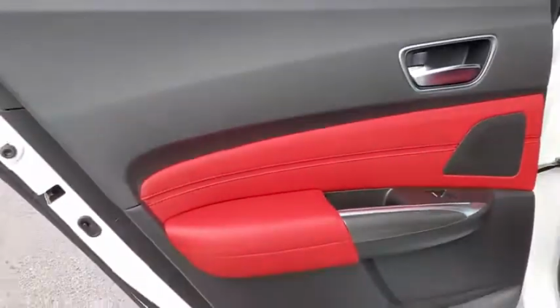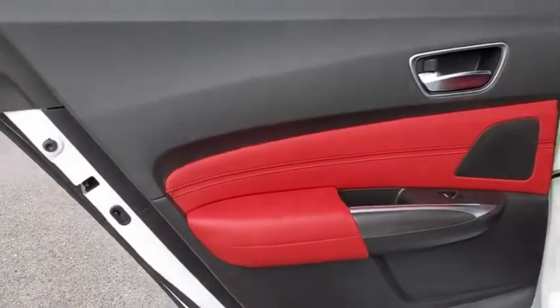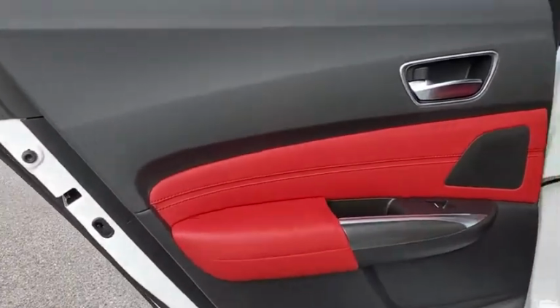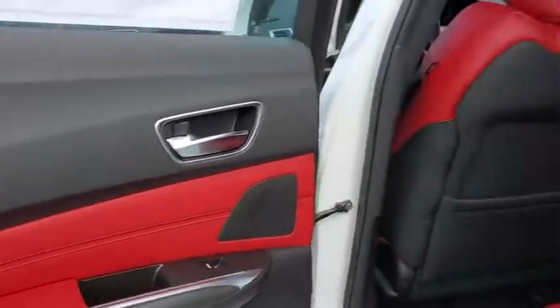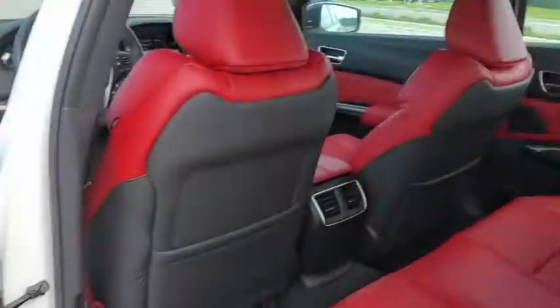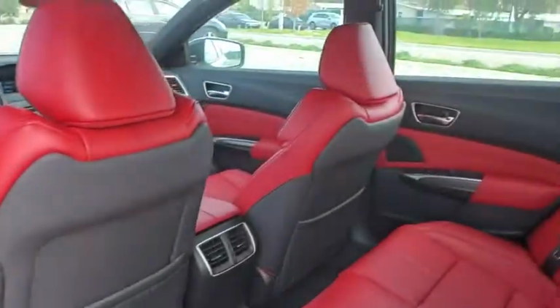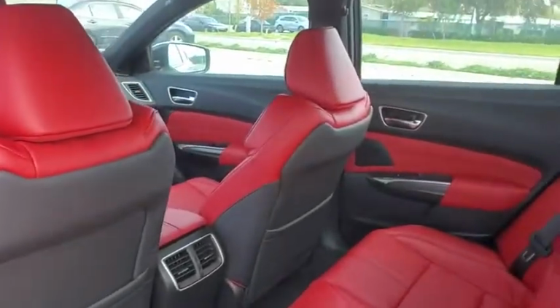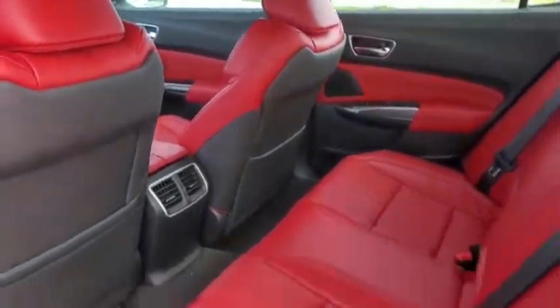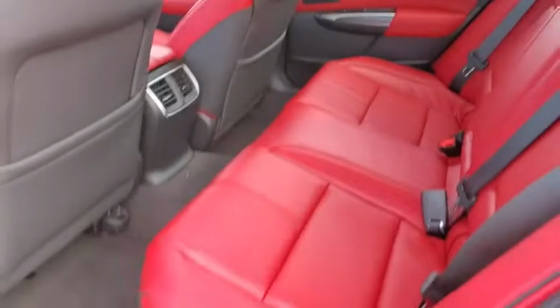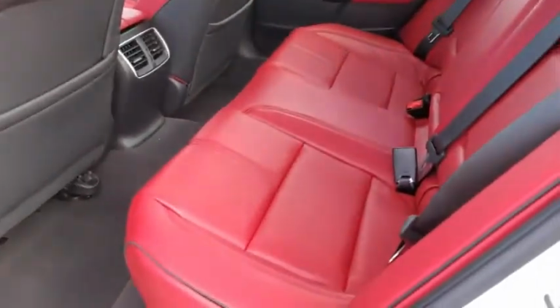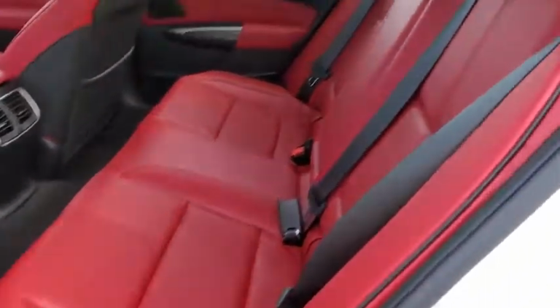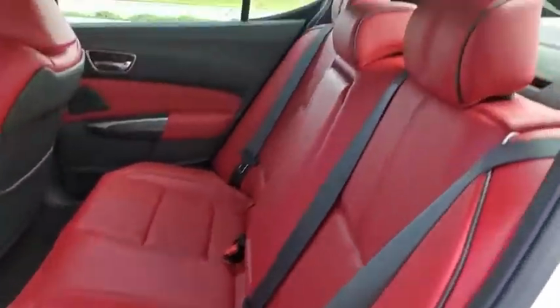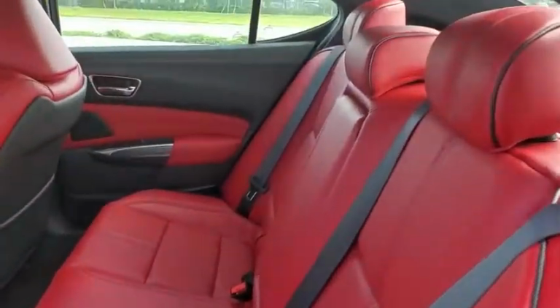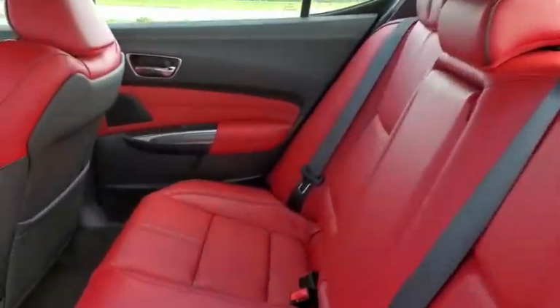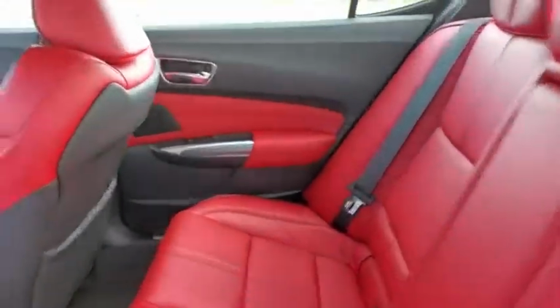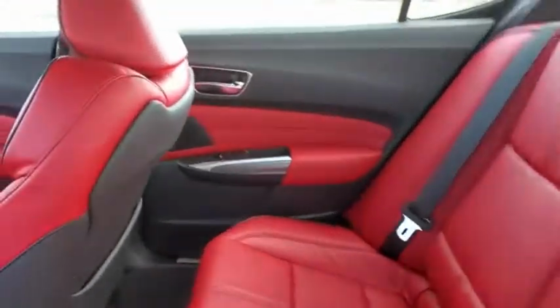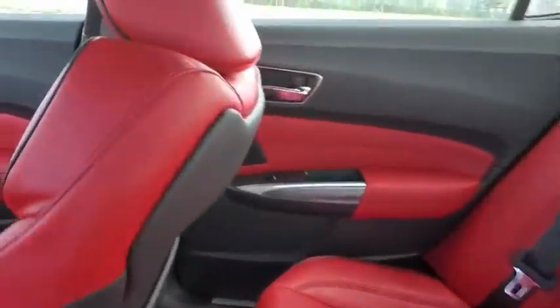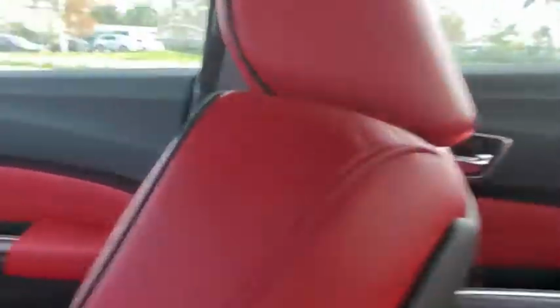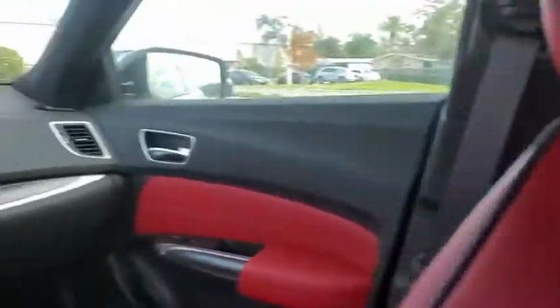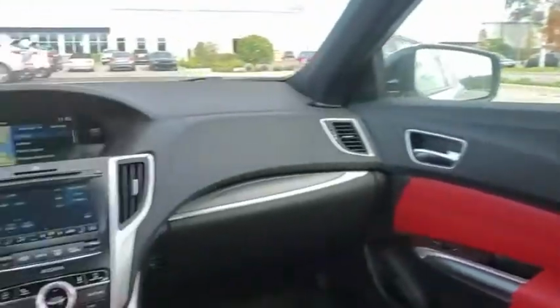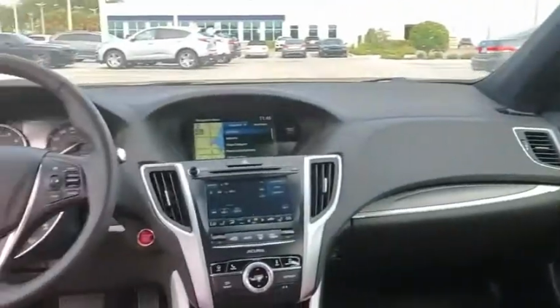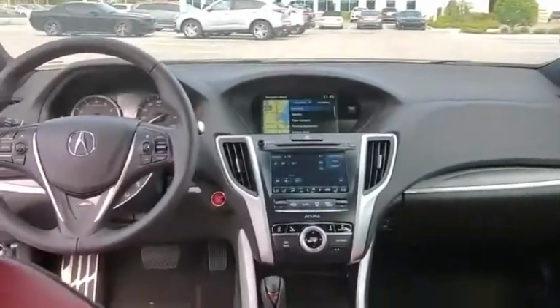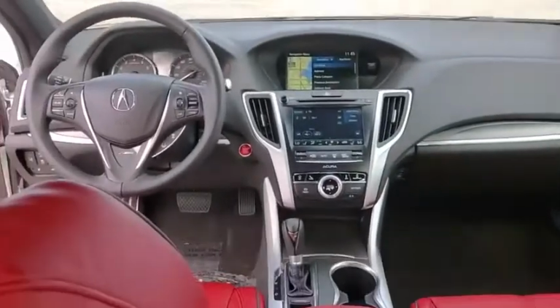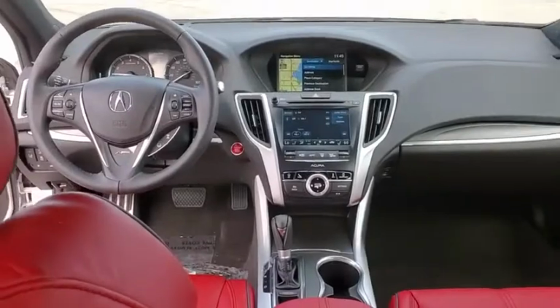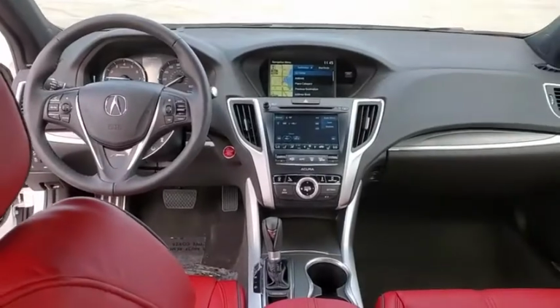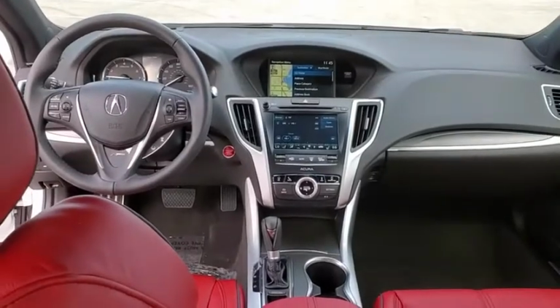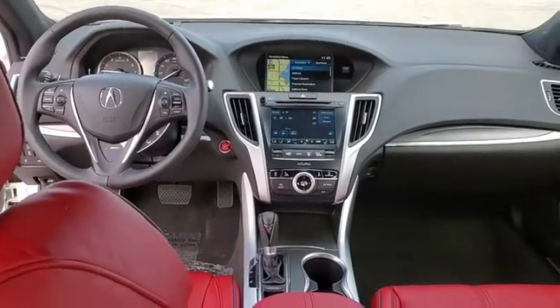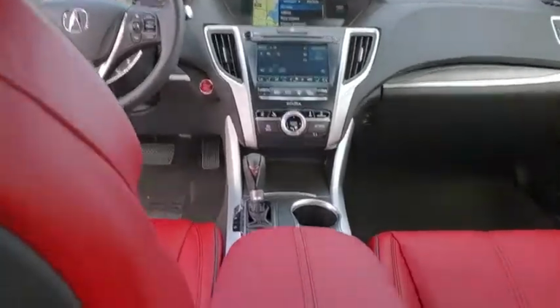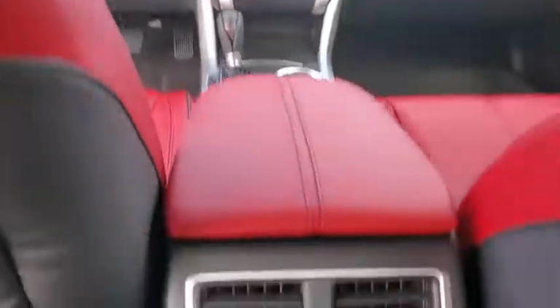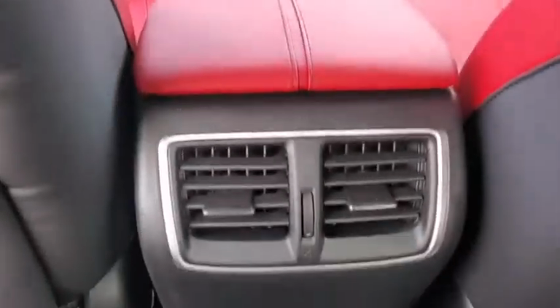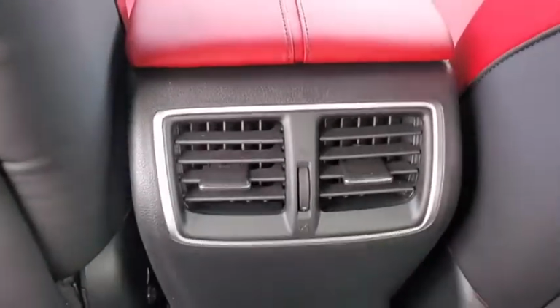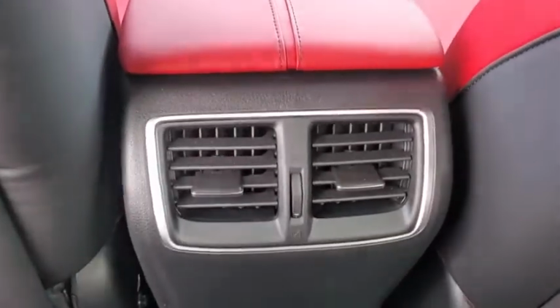Here are some of this vehicle's great options: backup camera, keyless entry, power passenger seat, navigation system, steering wheel audio controls, traction control, and stability control.